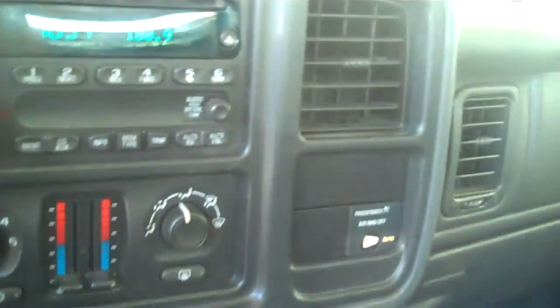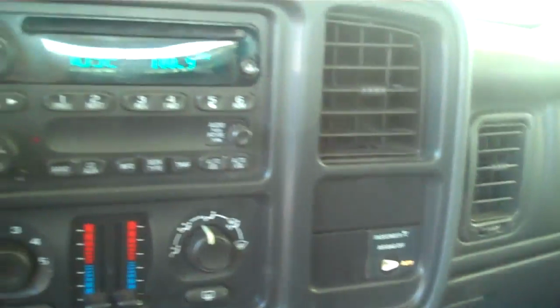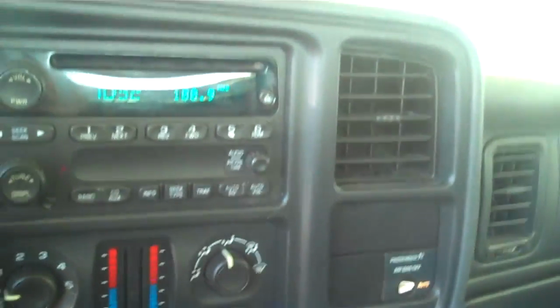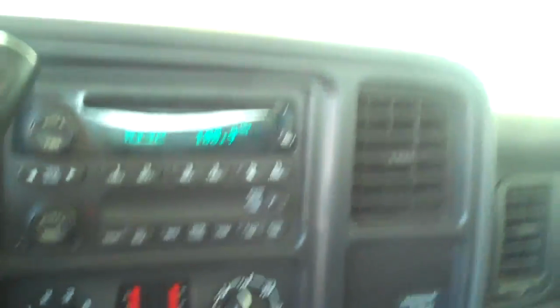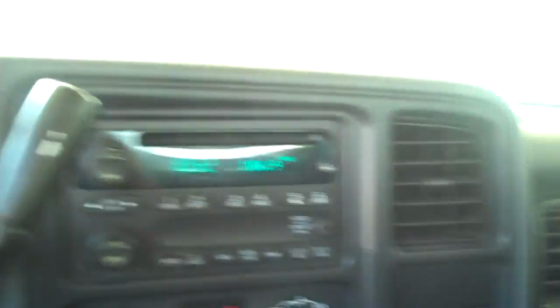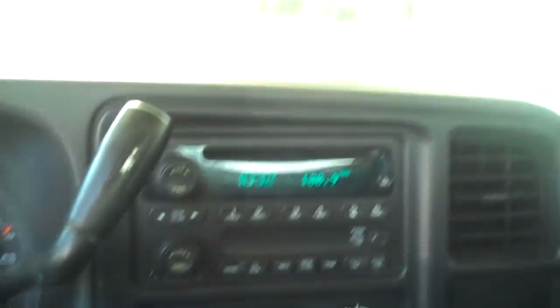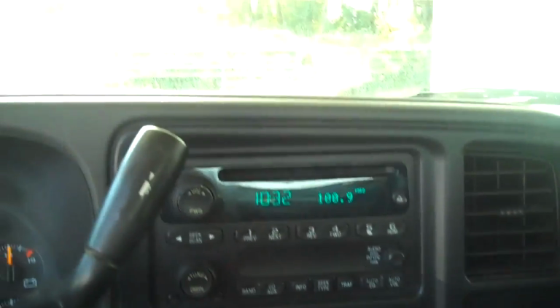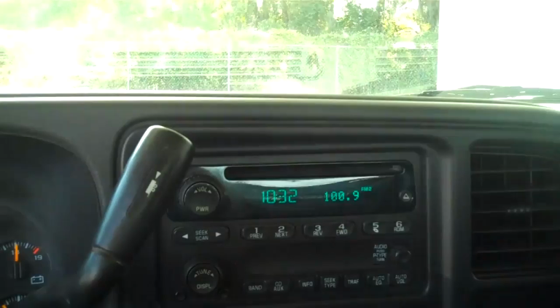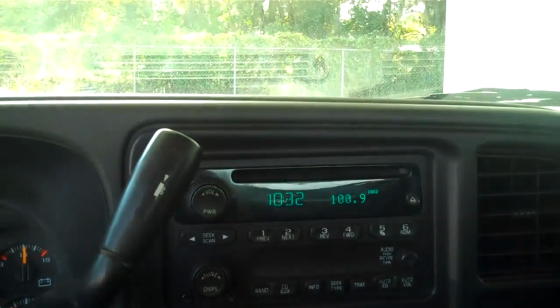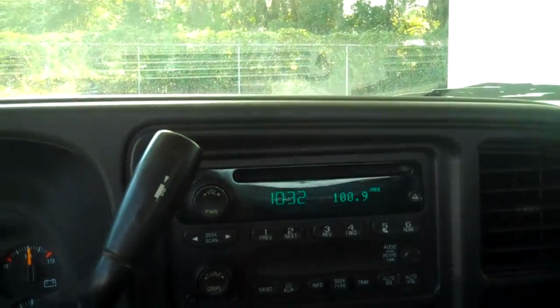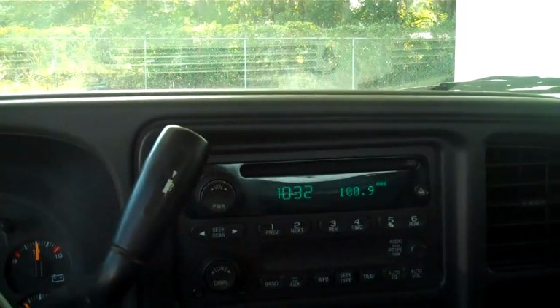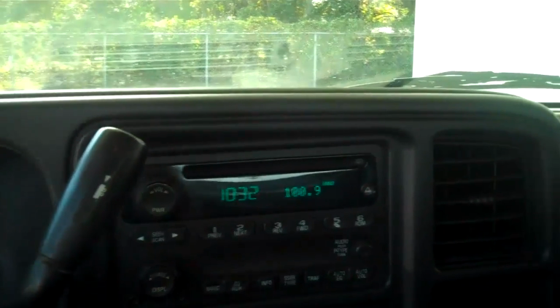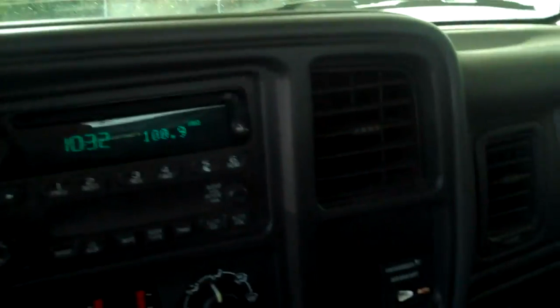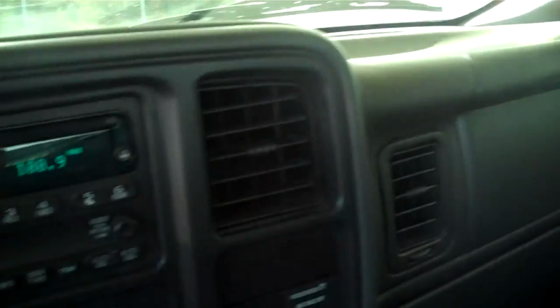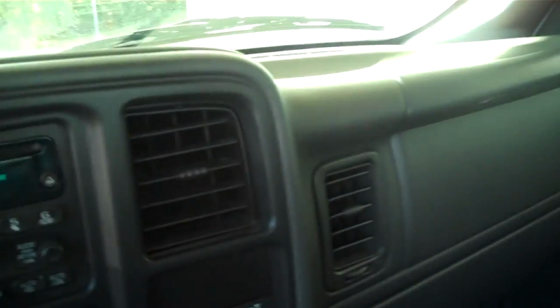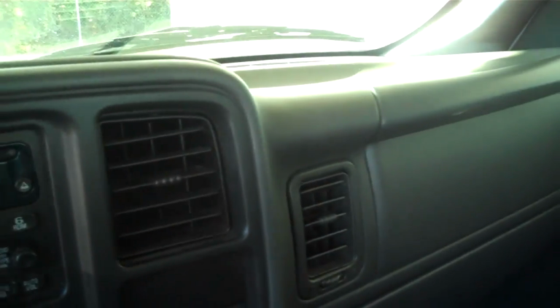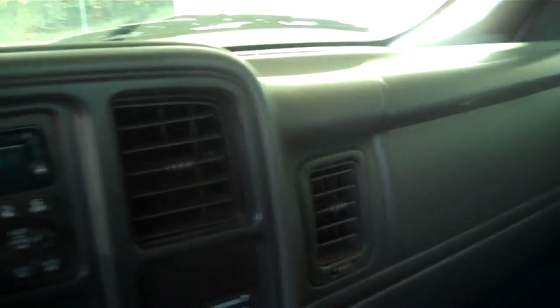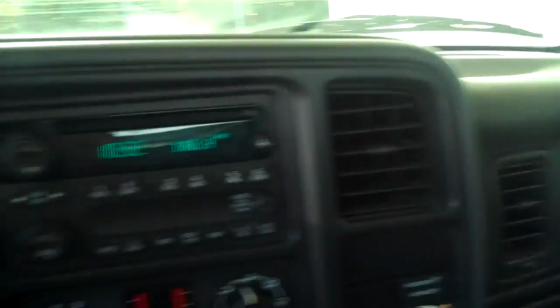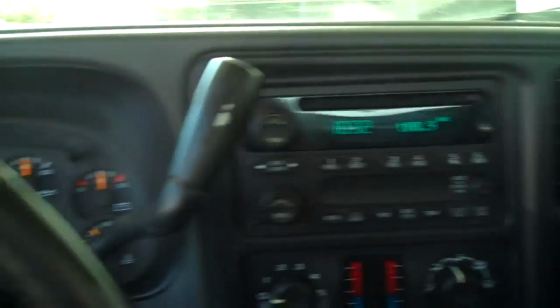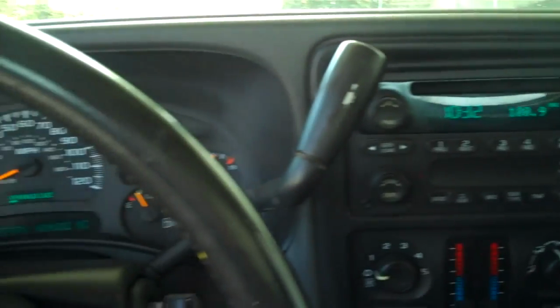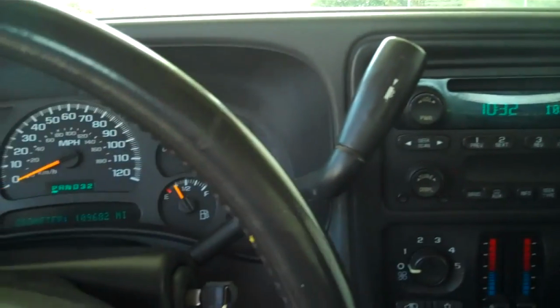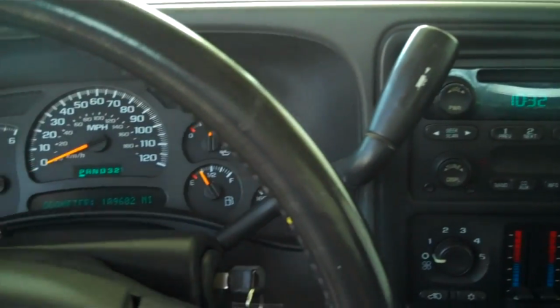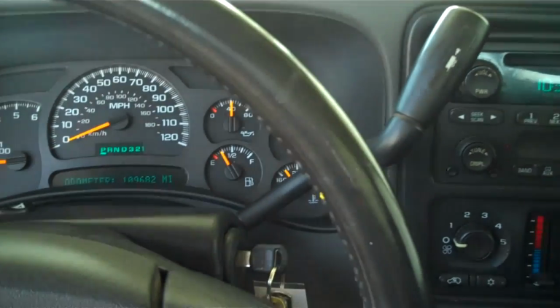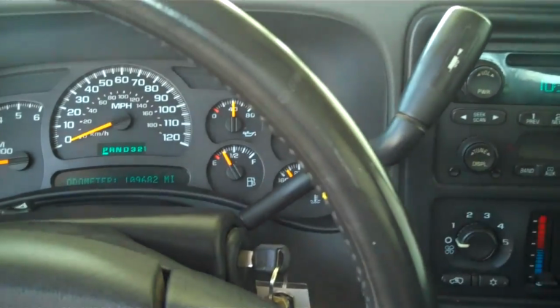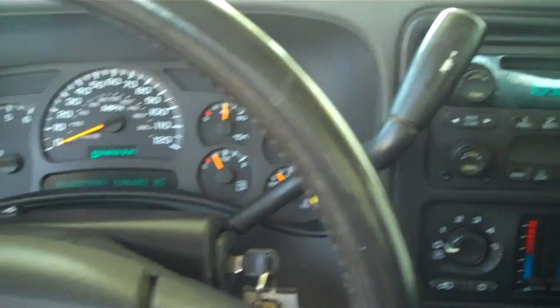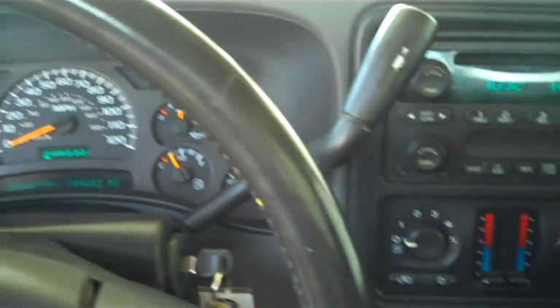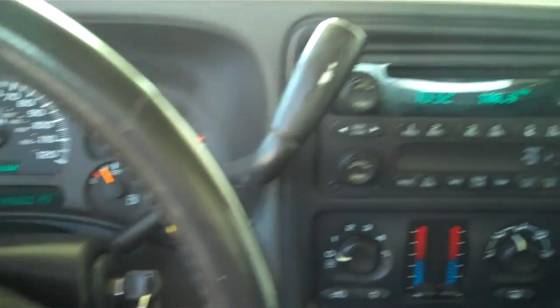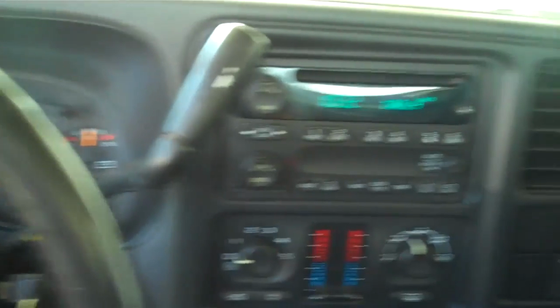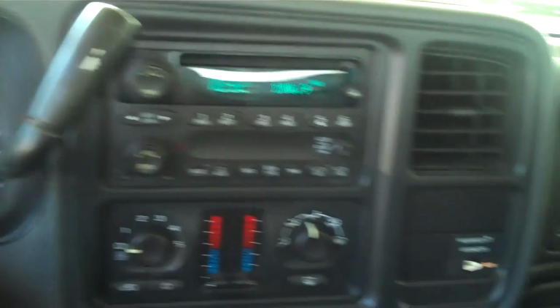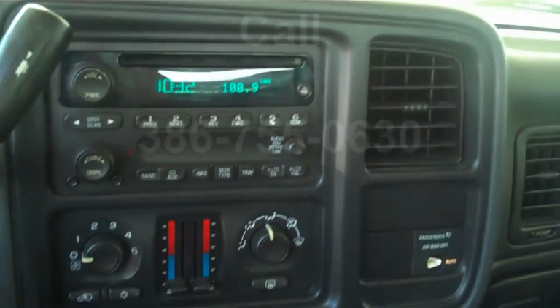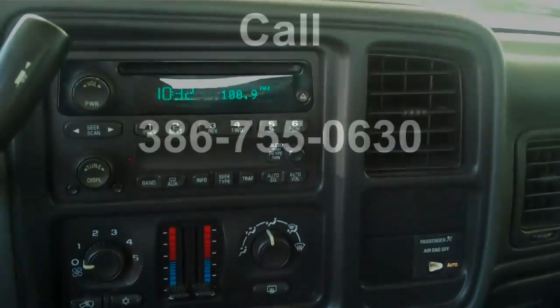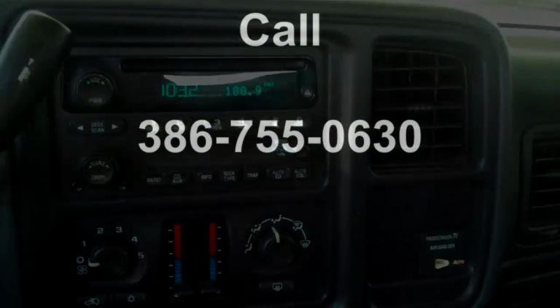Please visit our website at www.Round3moreFort.com. Please call 386-755-0630. Thanks a lot.